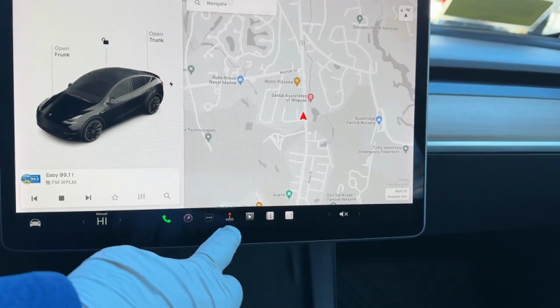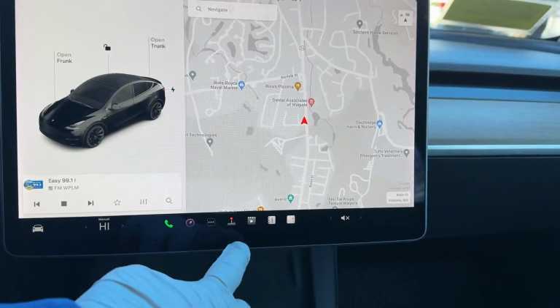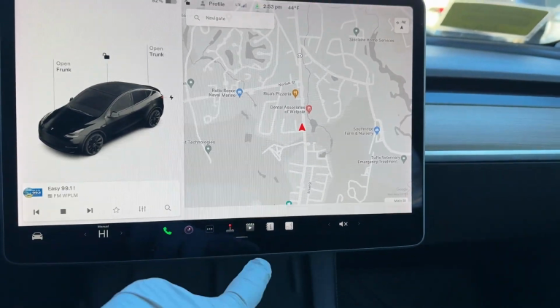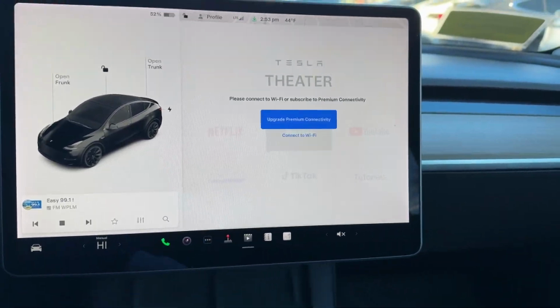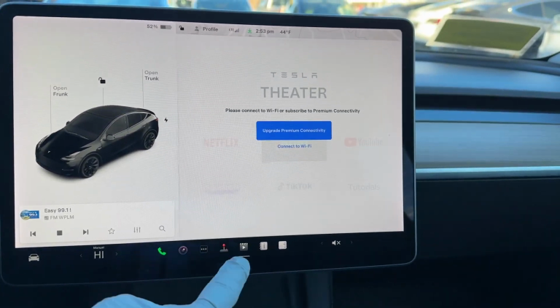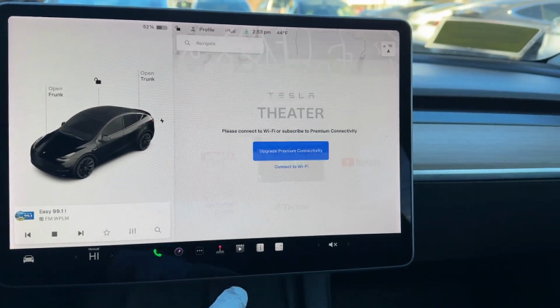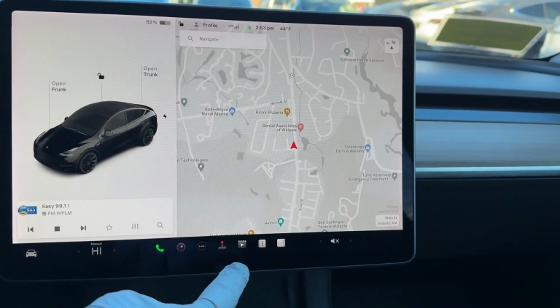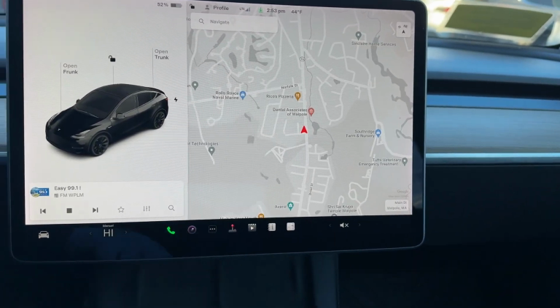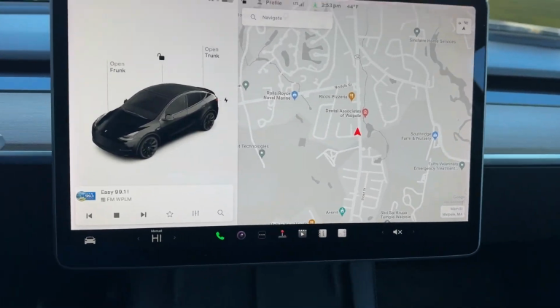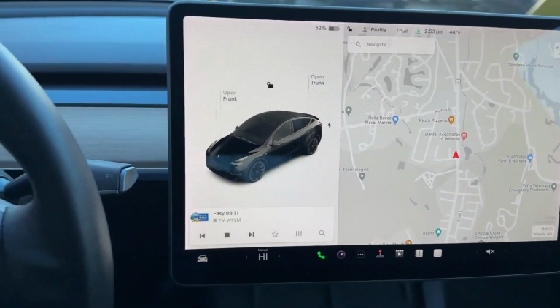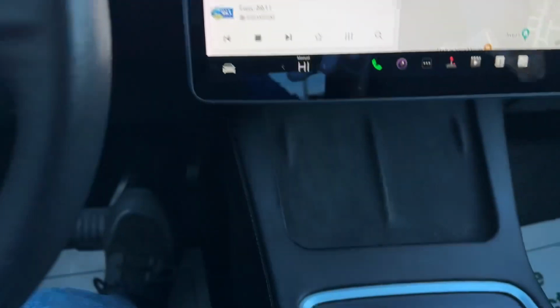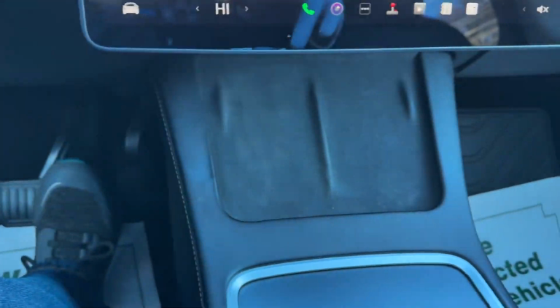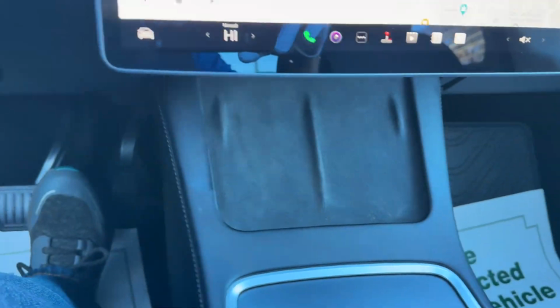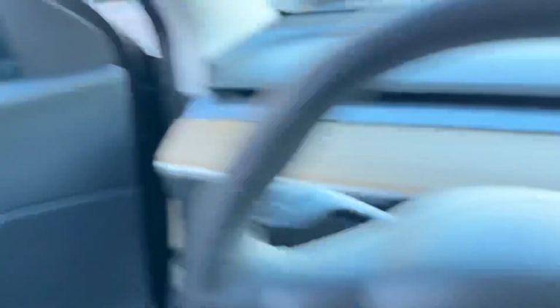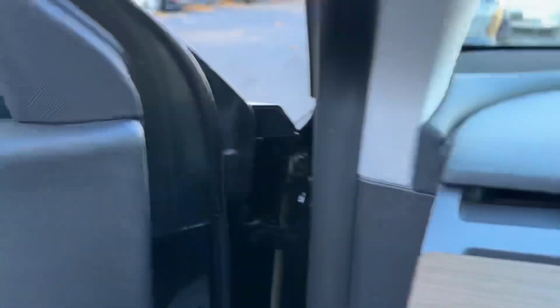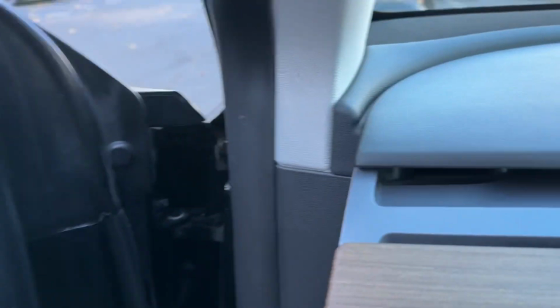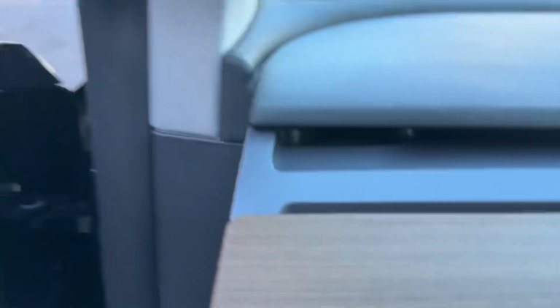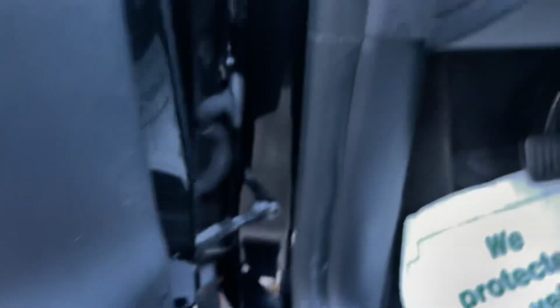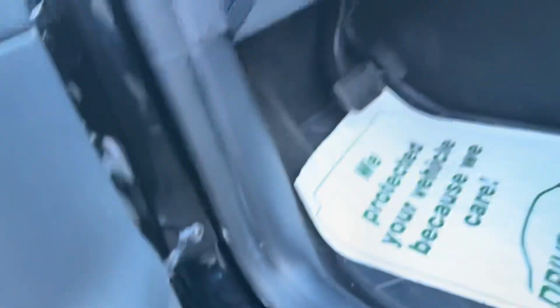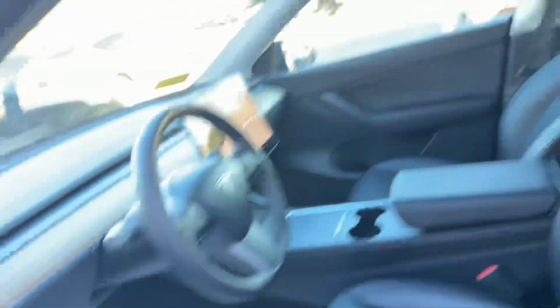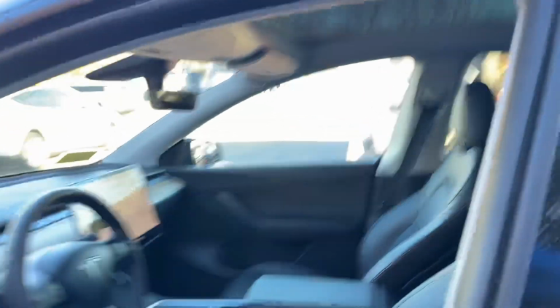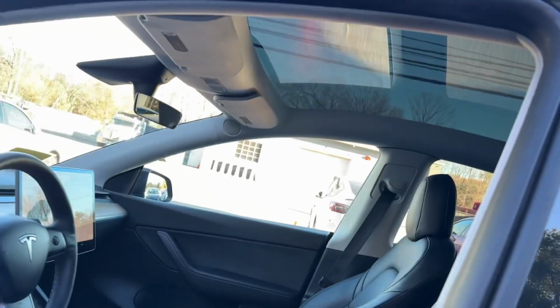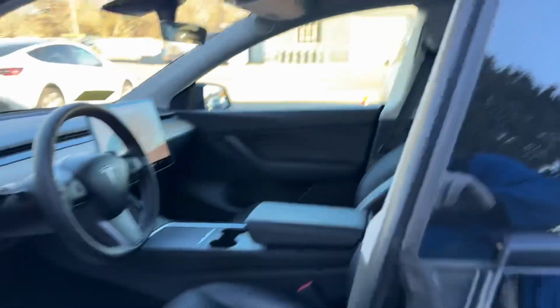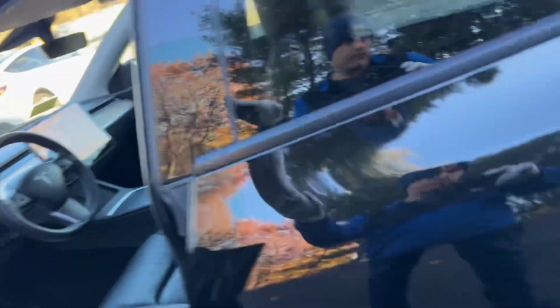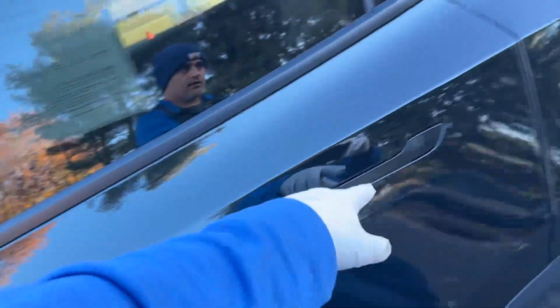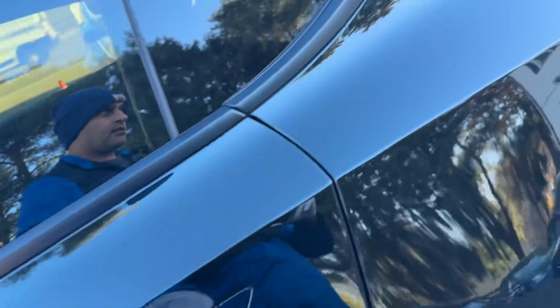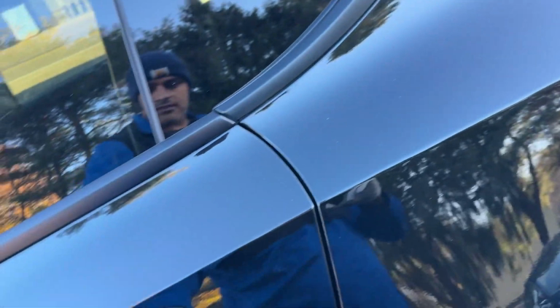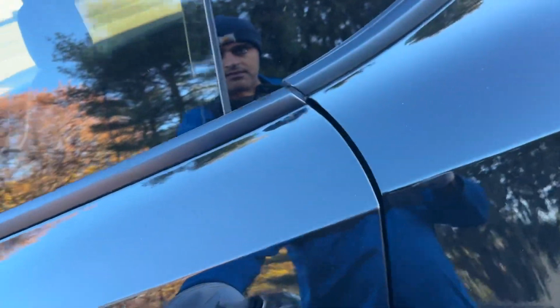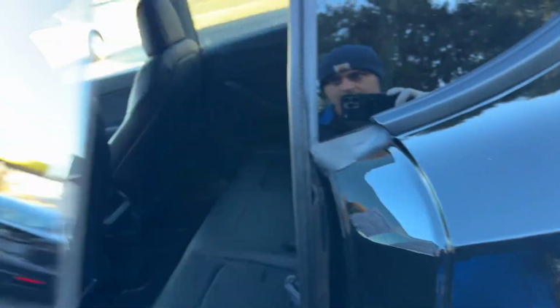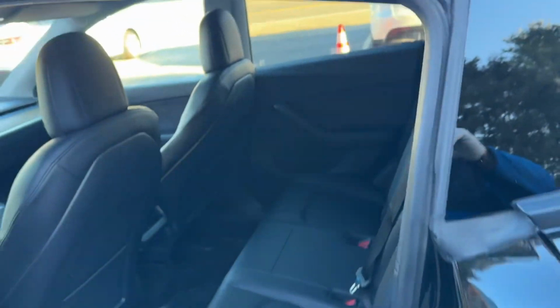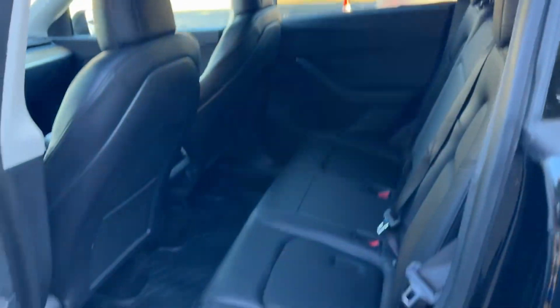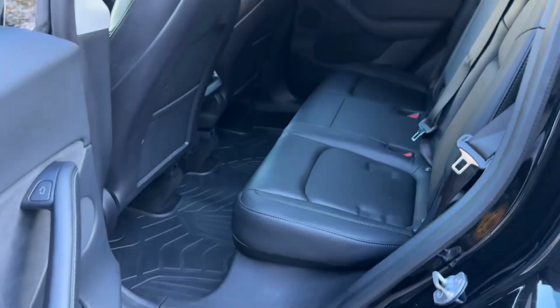Smart system — you can play video games when you're parked. Nice updated interface with a wireless charging pad. This is a nice, clean car.